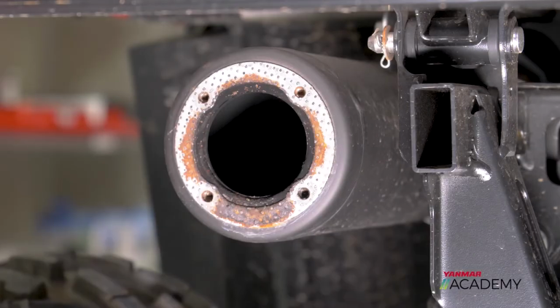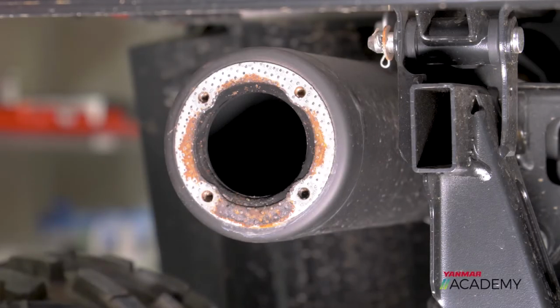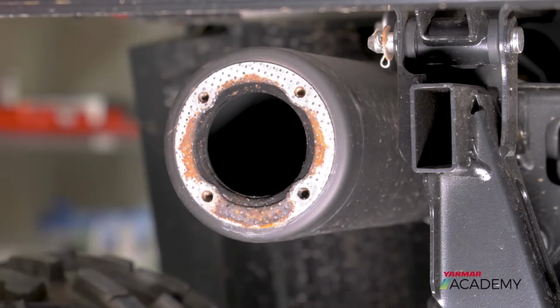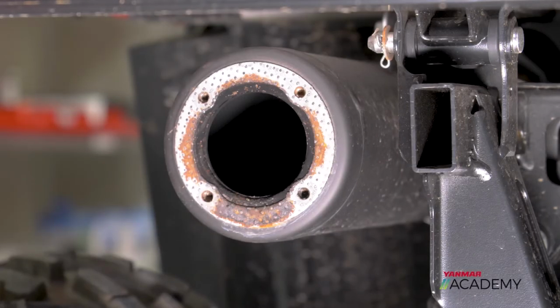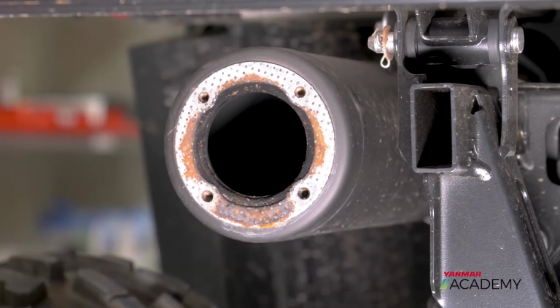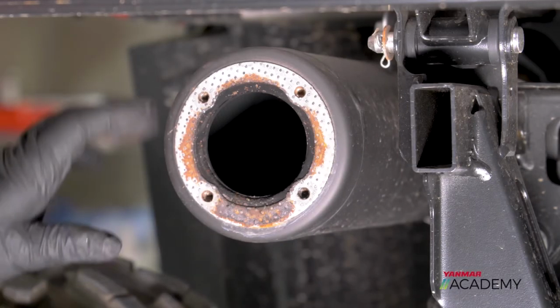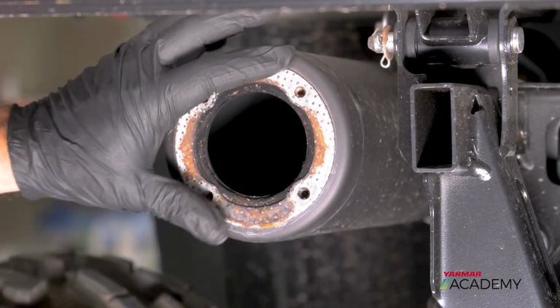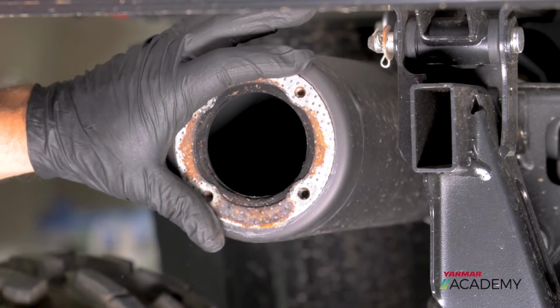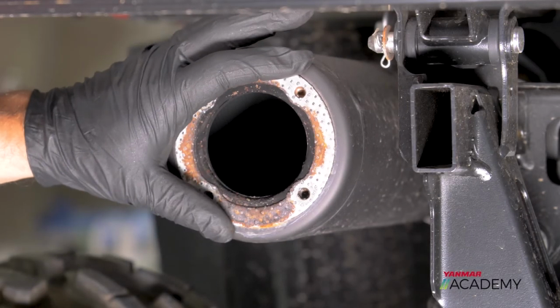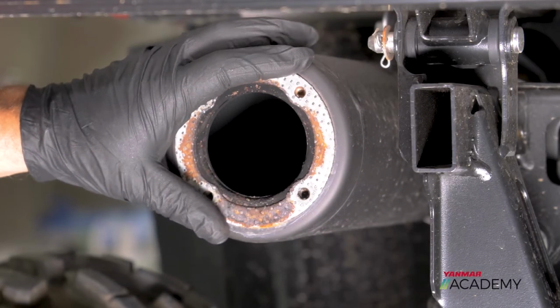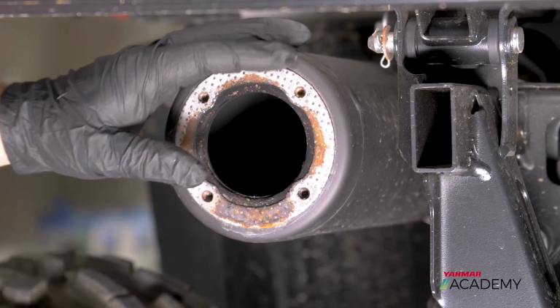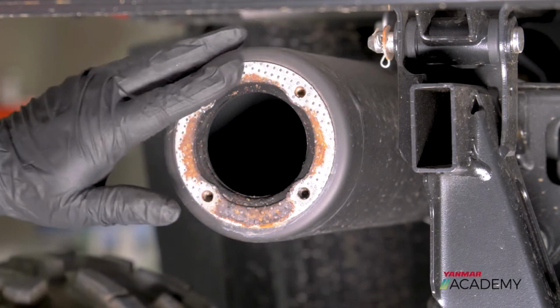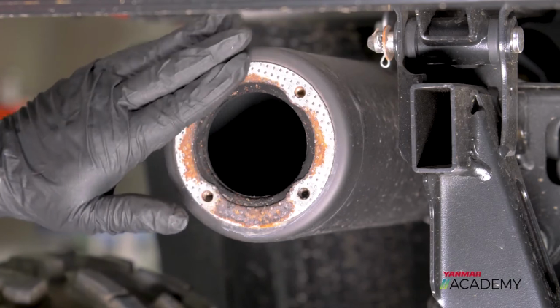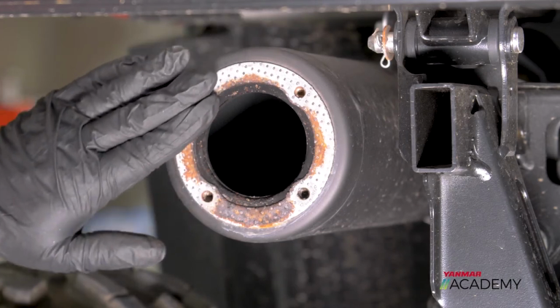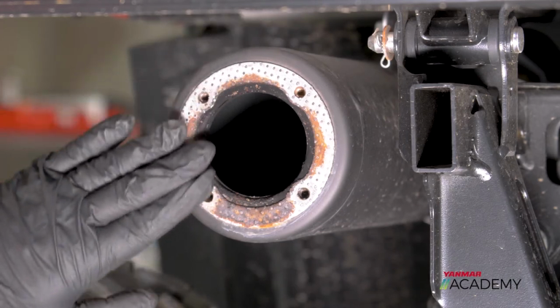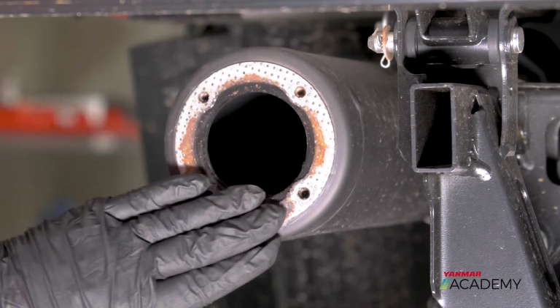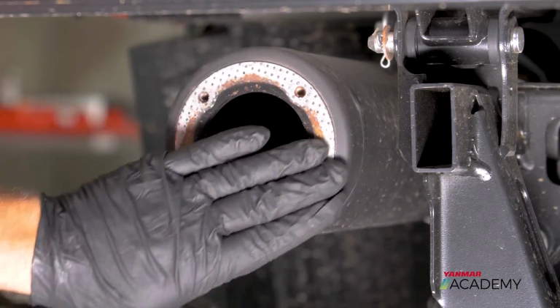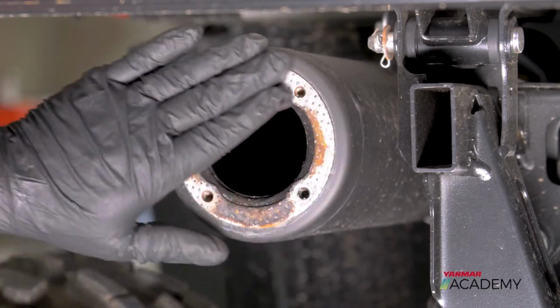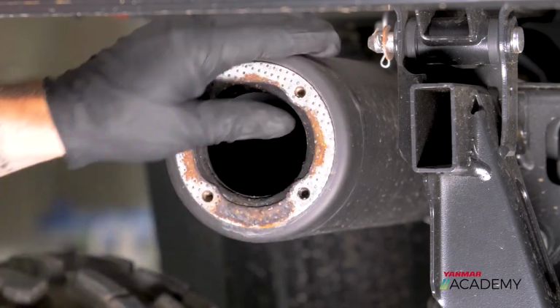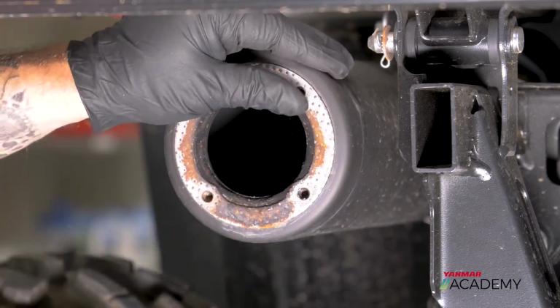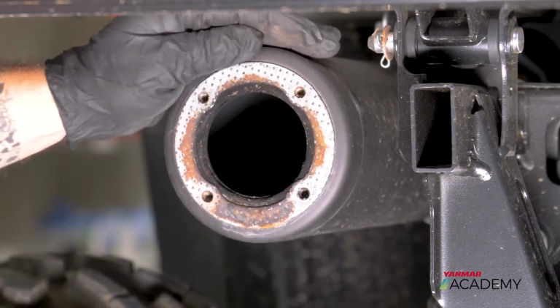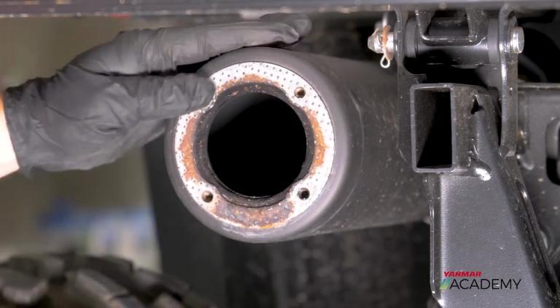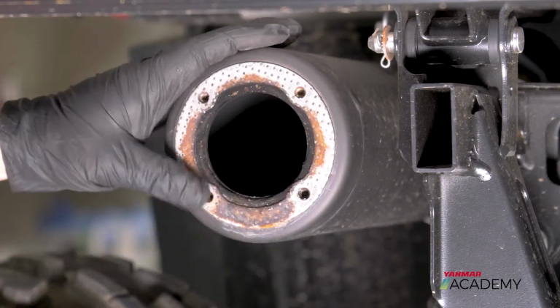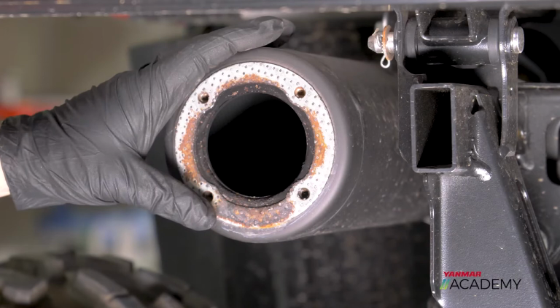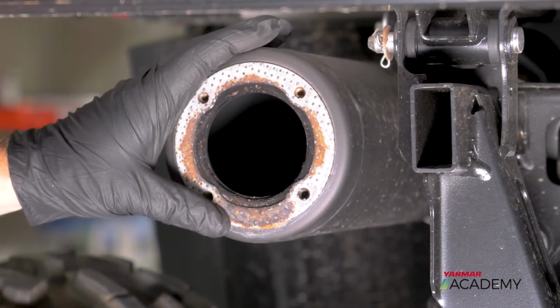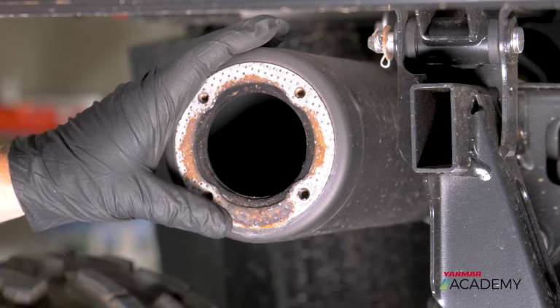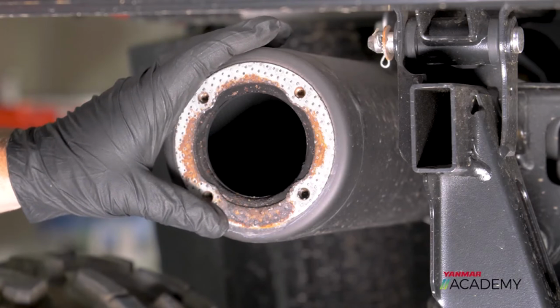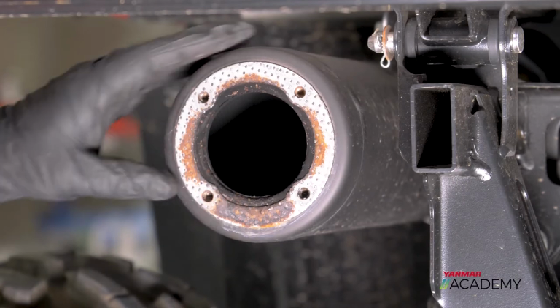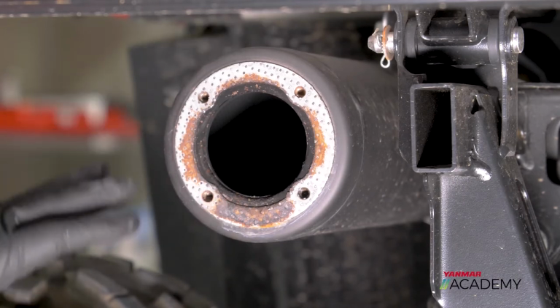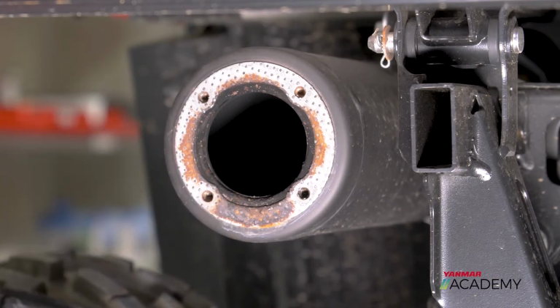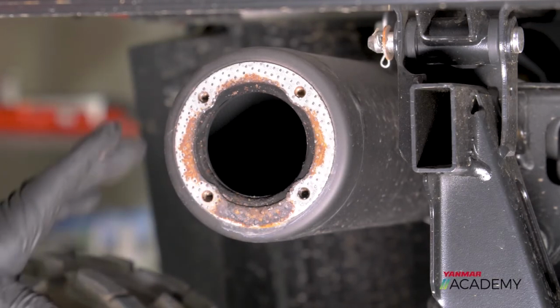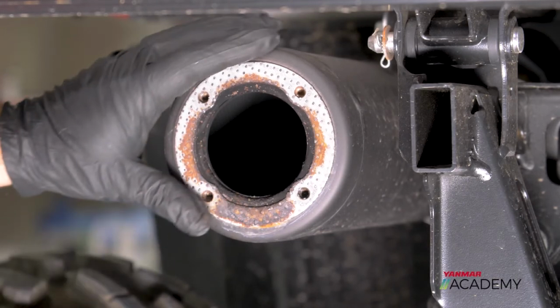Now that you've got your spark arrestor clean, you want to check your gasket here on your exhaust. Make sure there are no tears in it and it's still good. If it is bad, go ahead and get another one from an authorized Yamaha service provider.